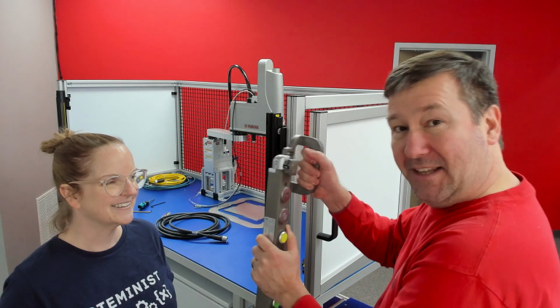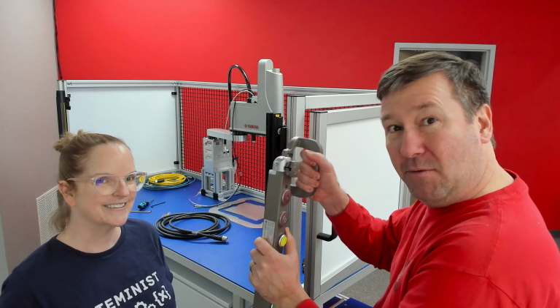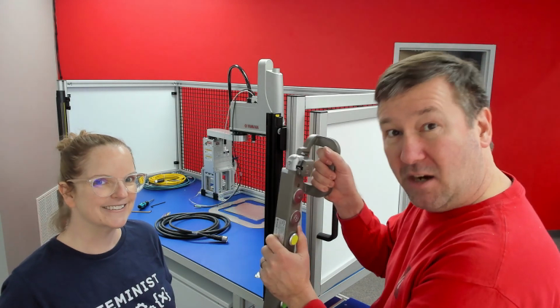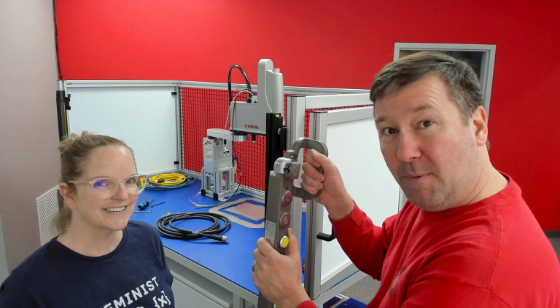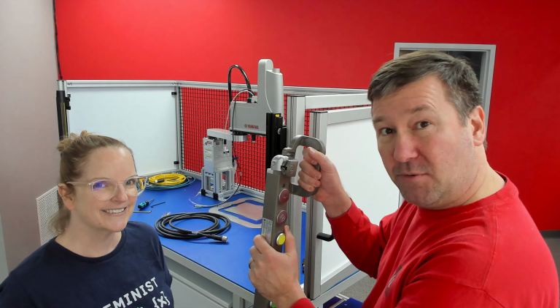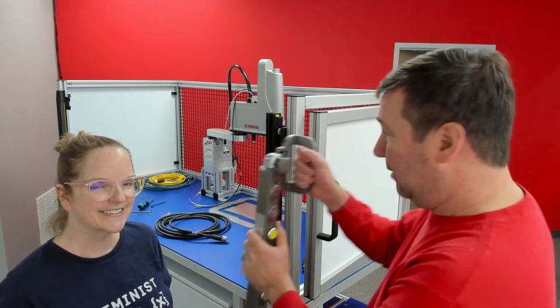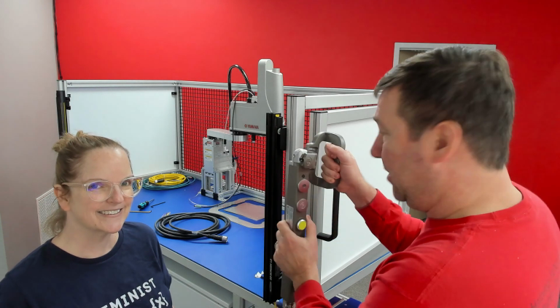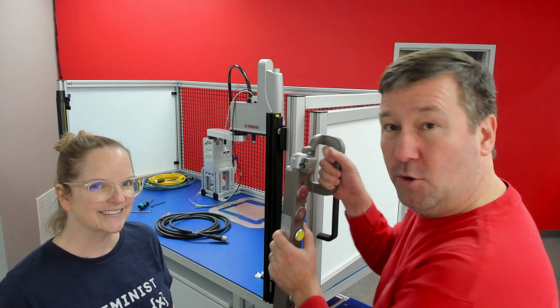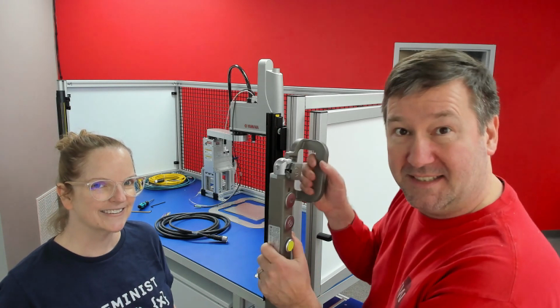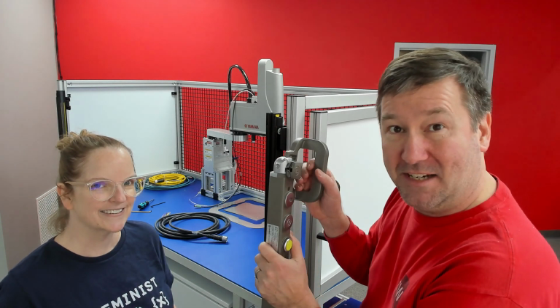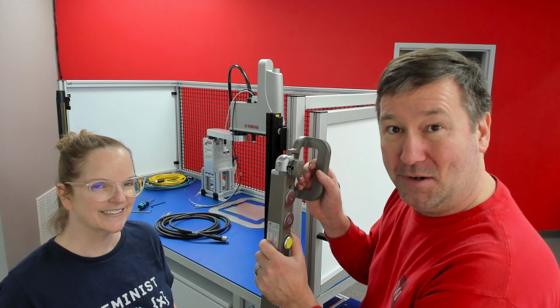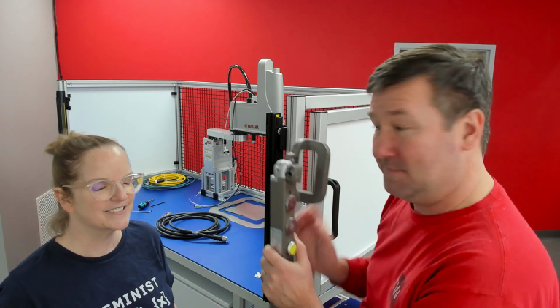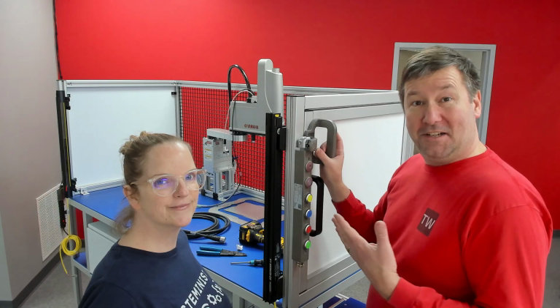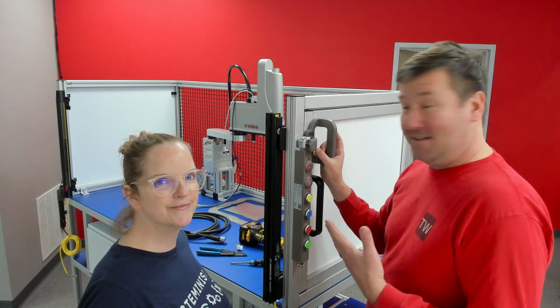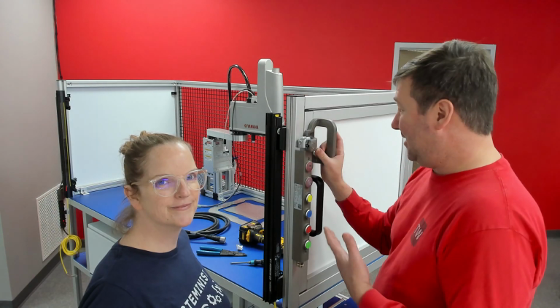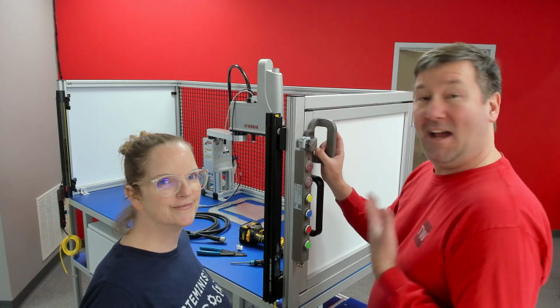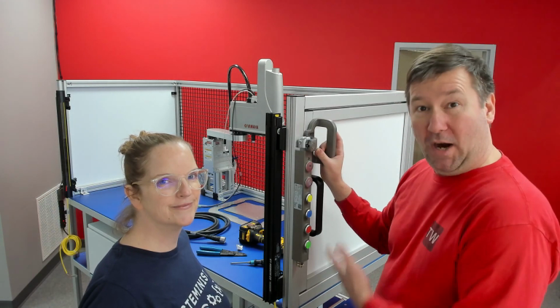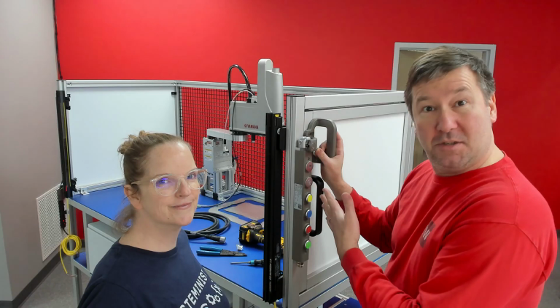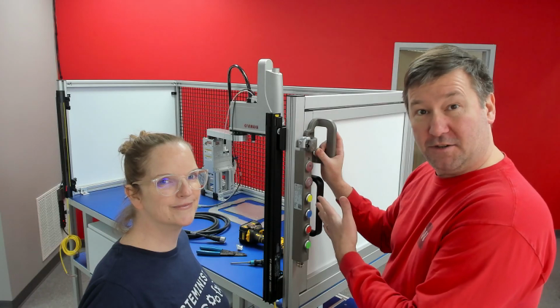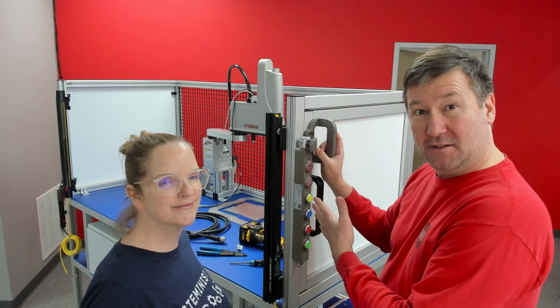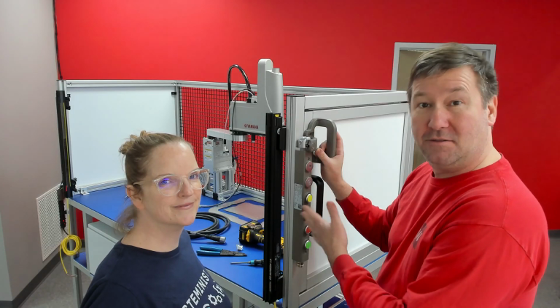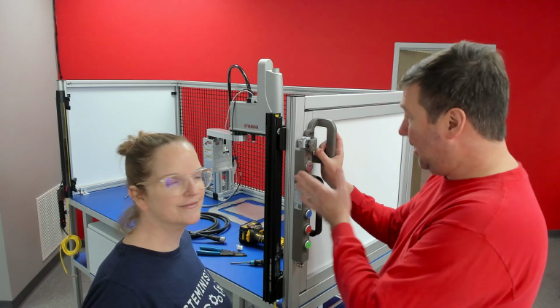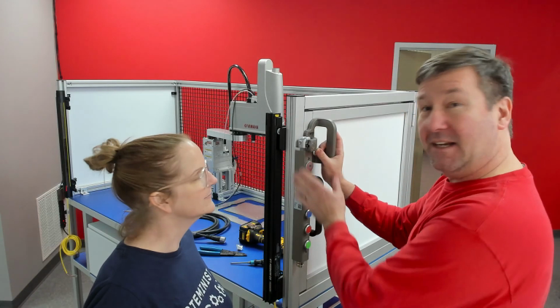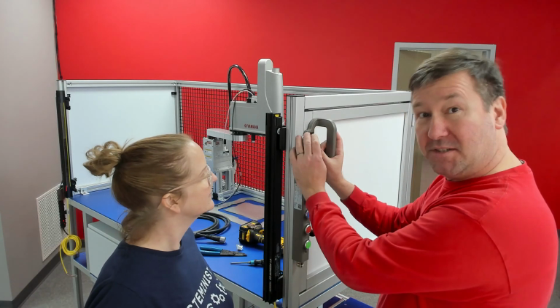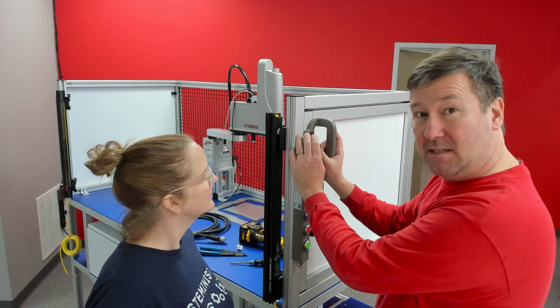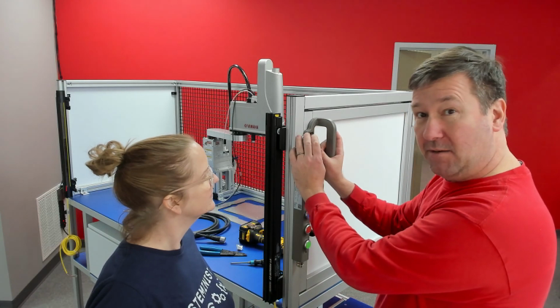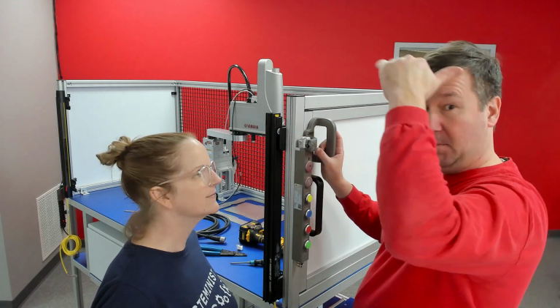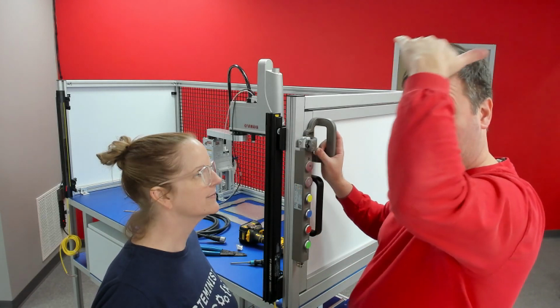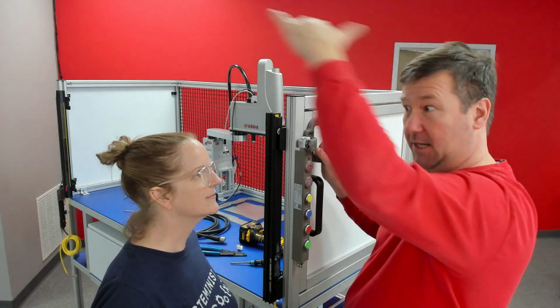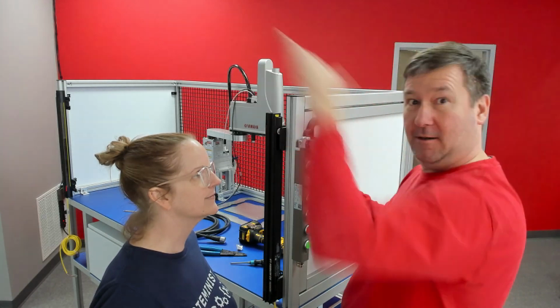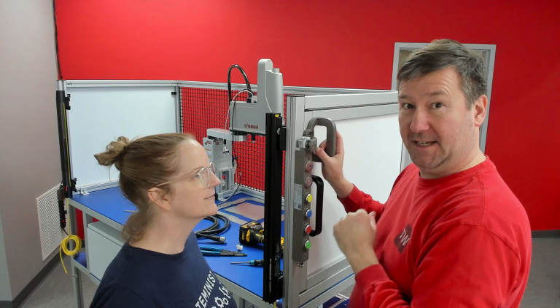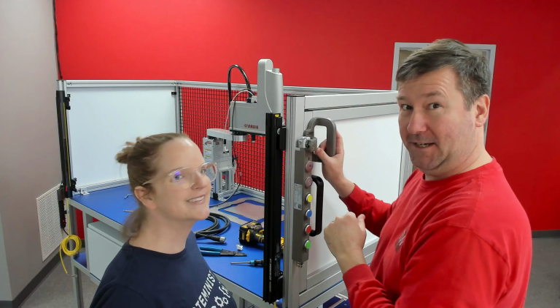That way, when a robot is running, it will not be able to open the side door. When you're considering where to put your handle, try to put it where it's convenient for everyone. Remember, we're not all the same height.